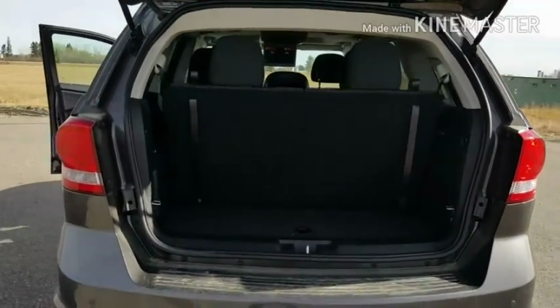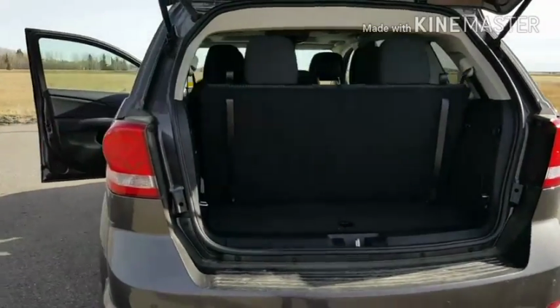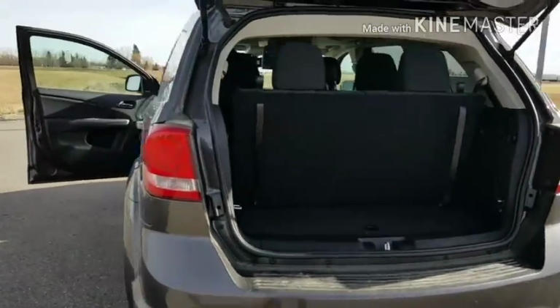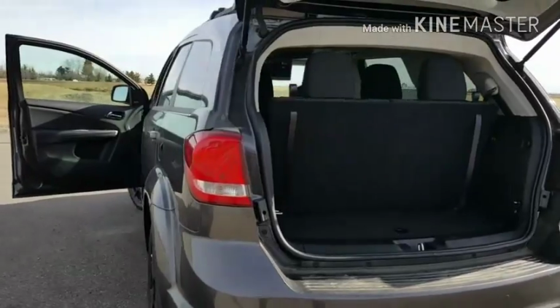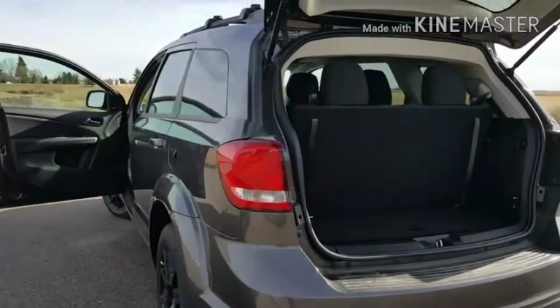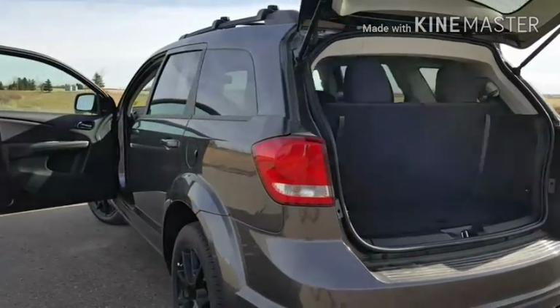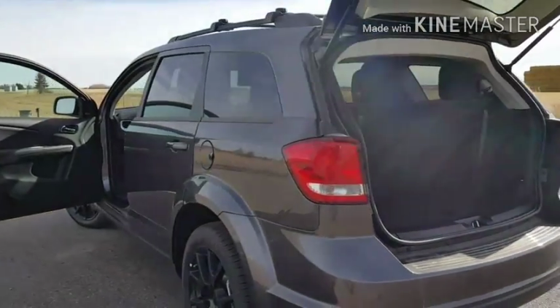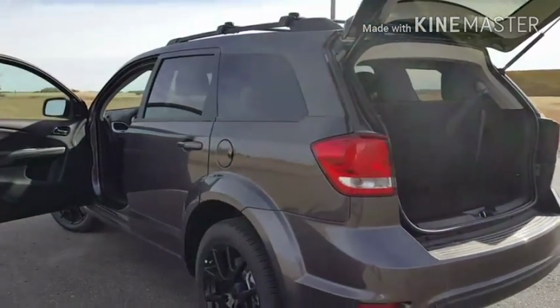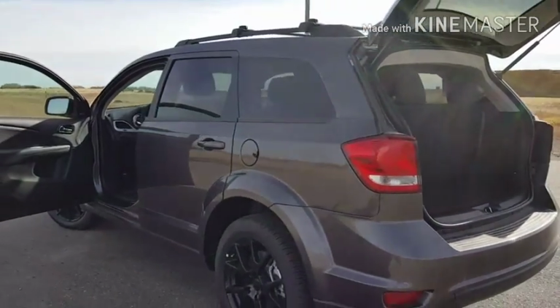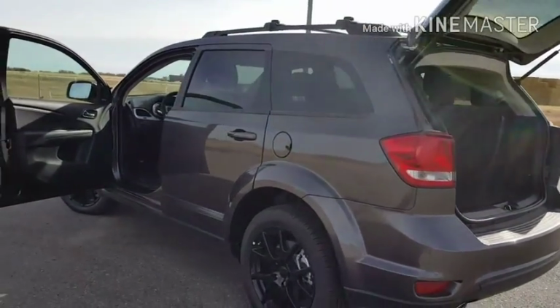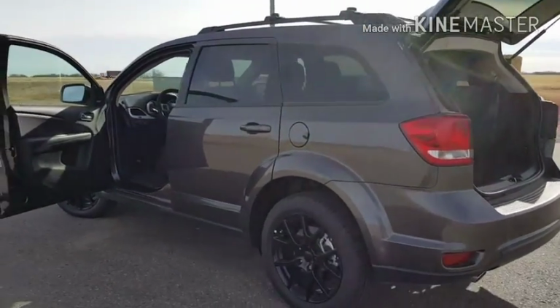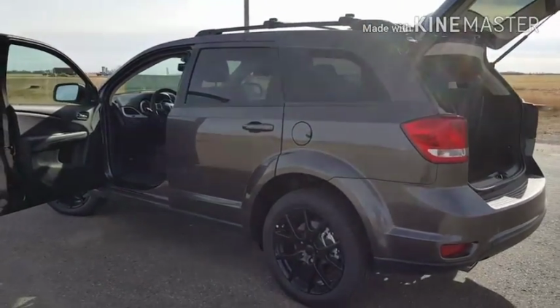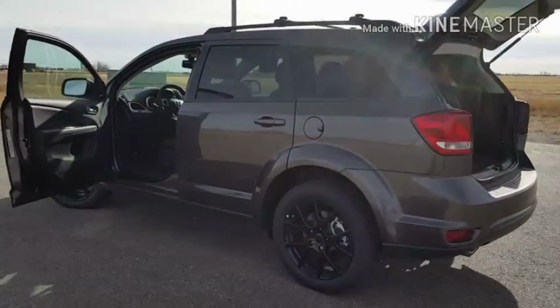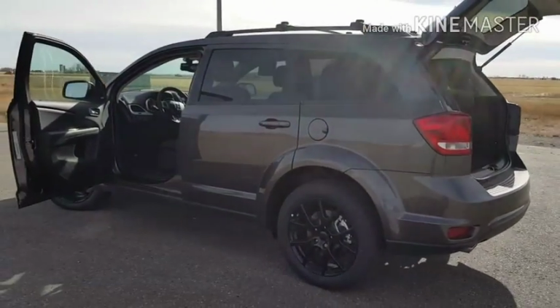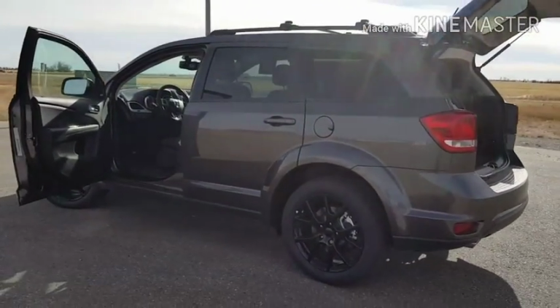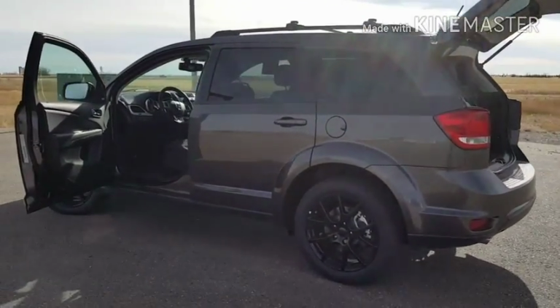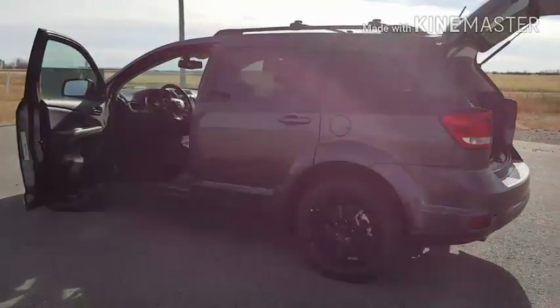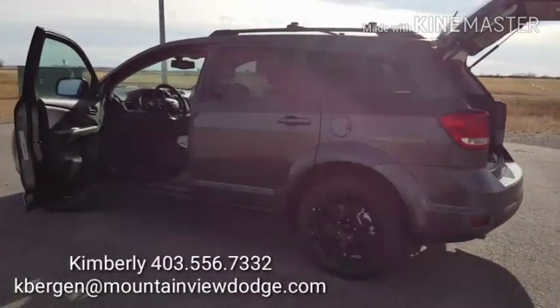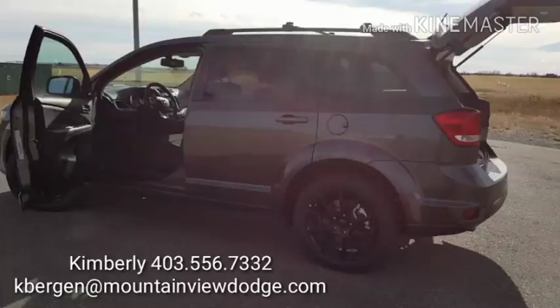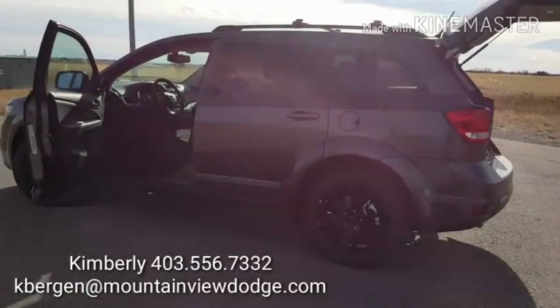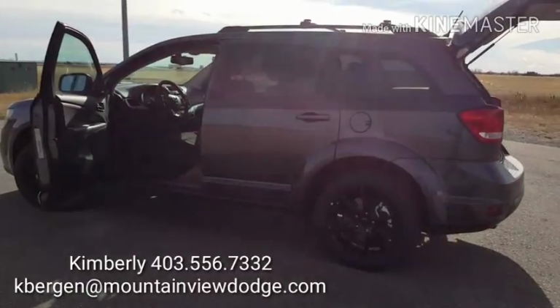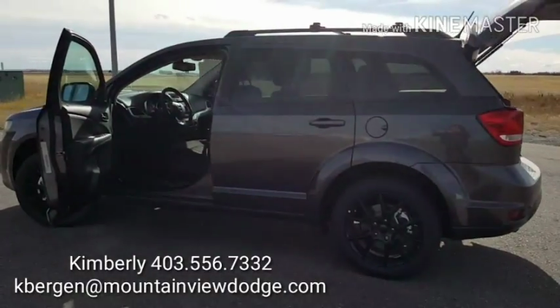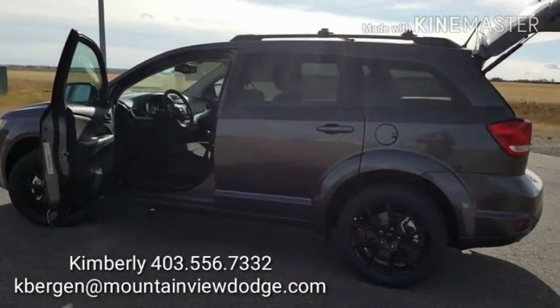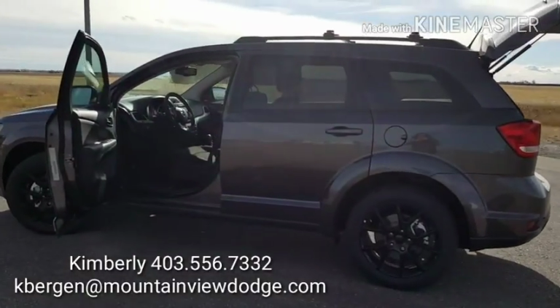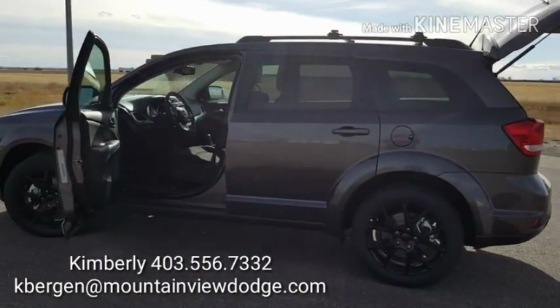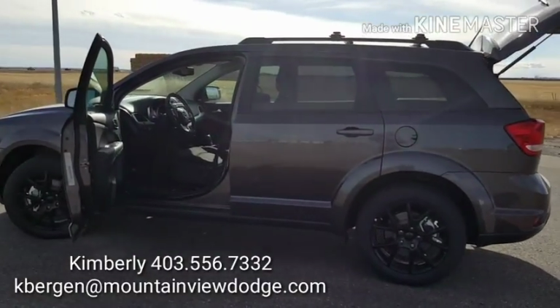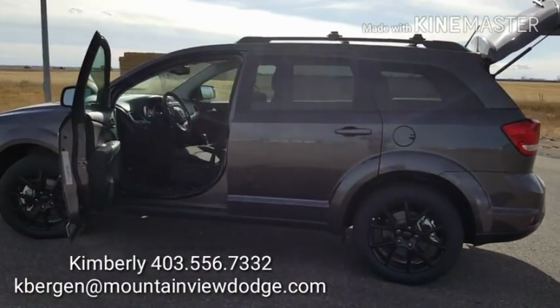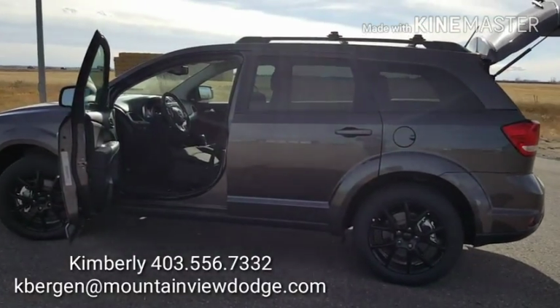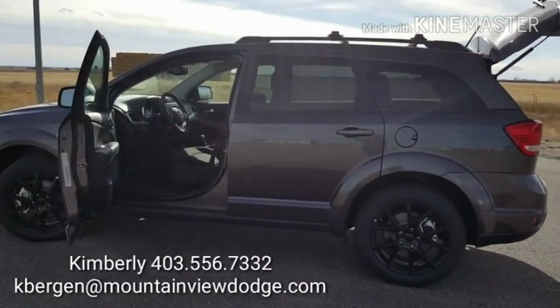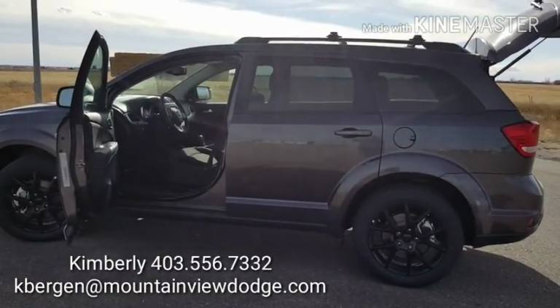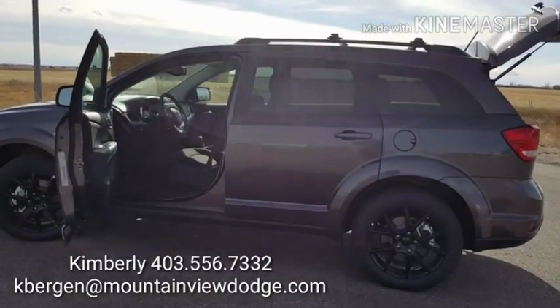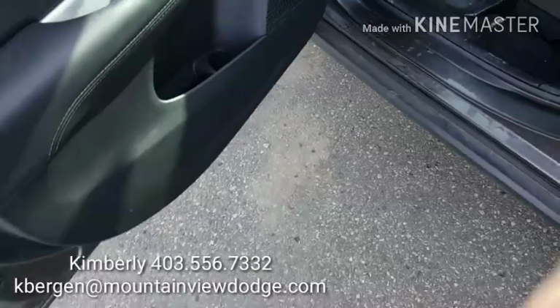For more information on this beautiful Journey, give me a call at Mountain View Dodge. My name is Kimberly, 403-556-7332.